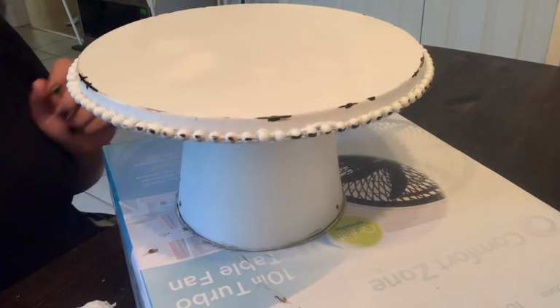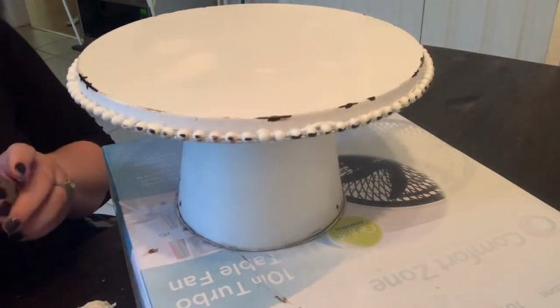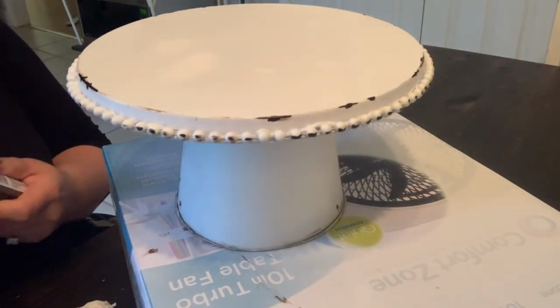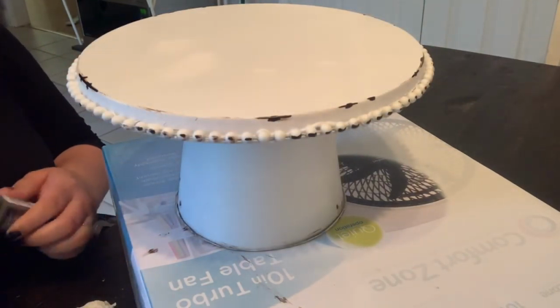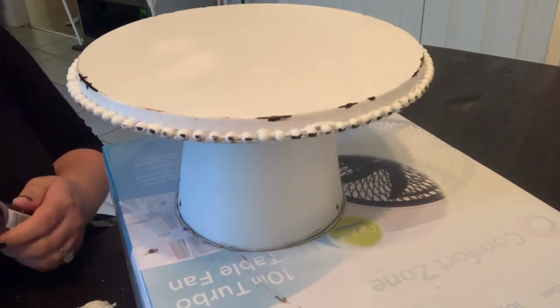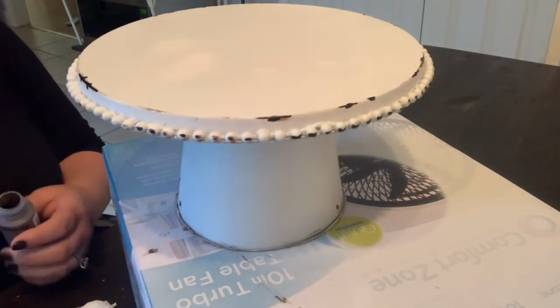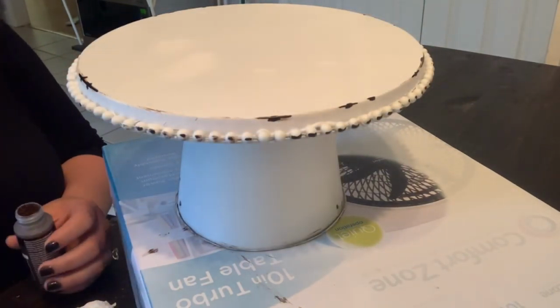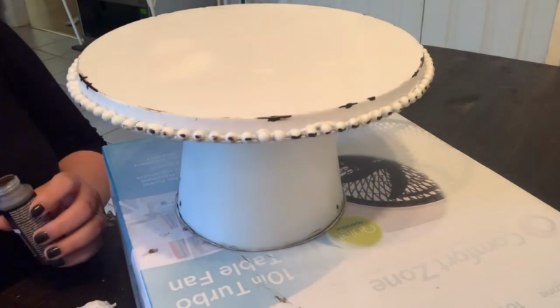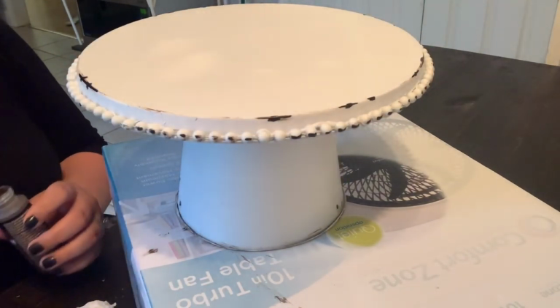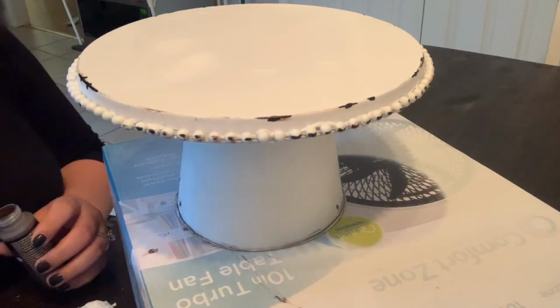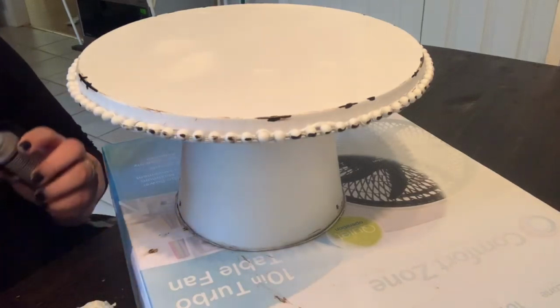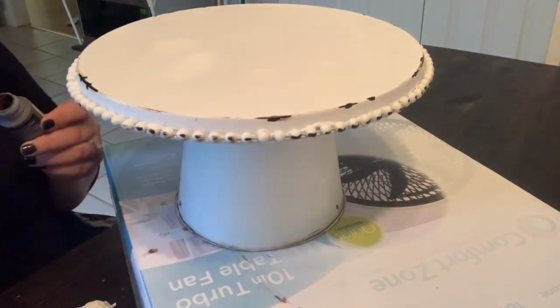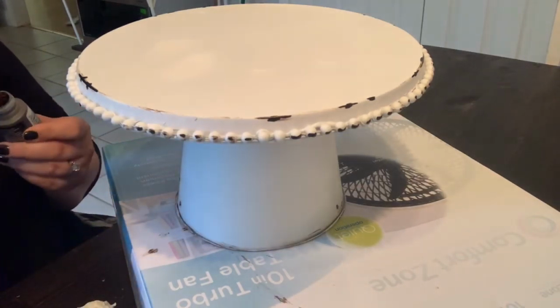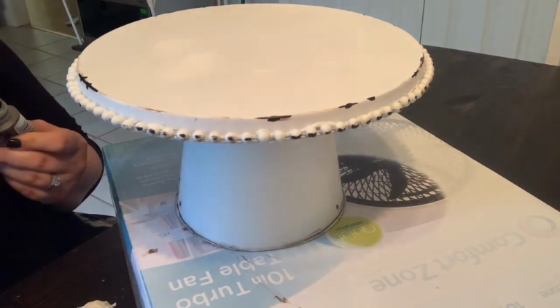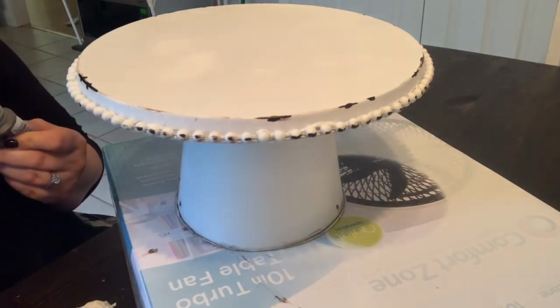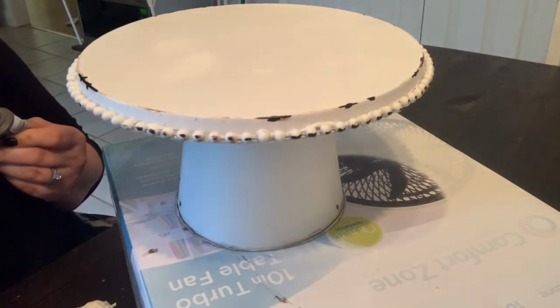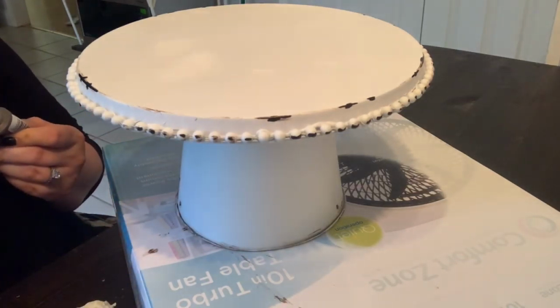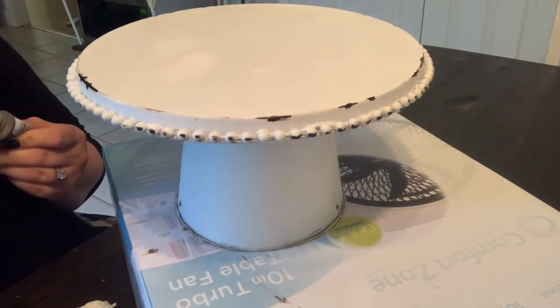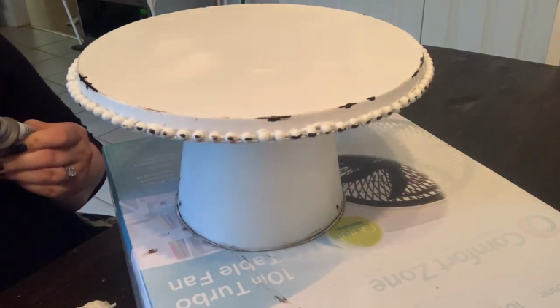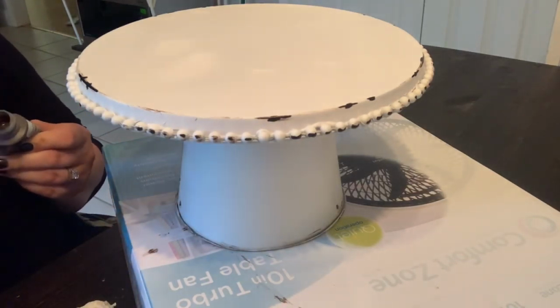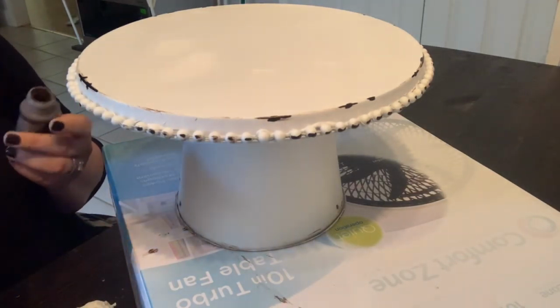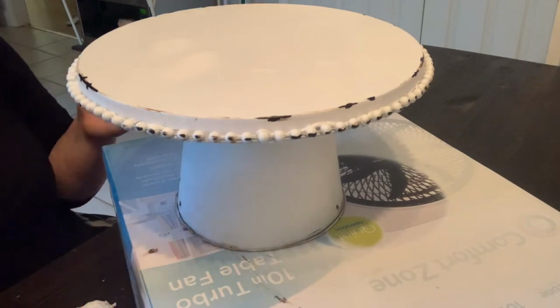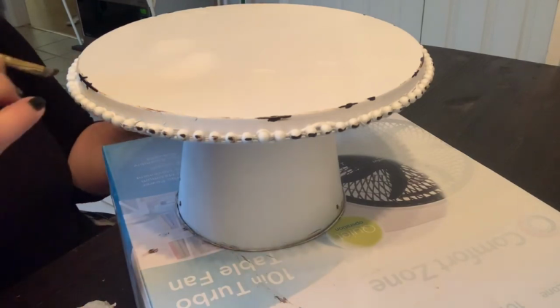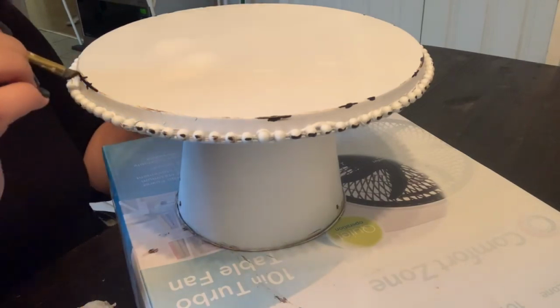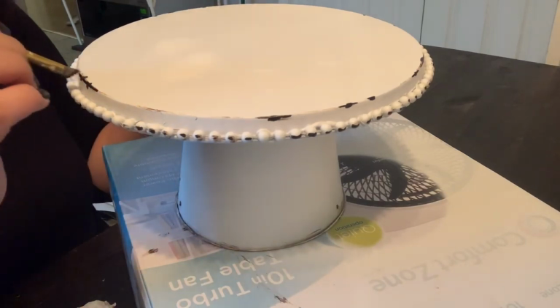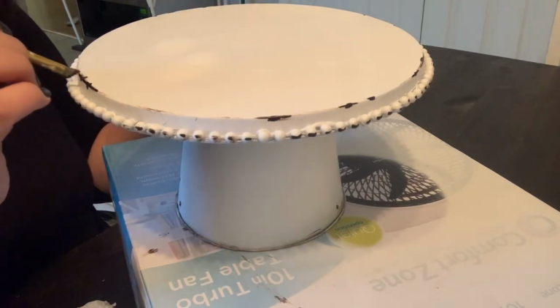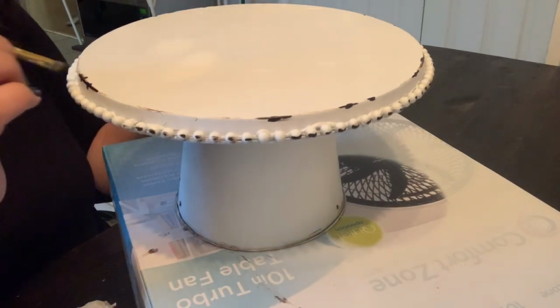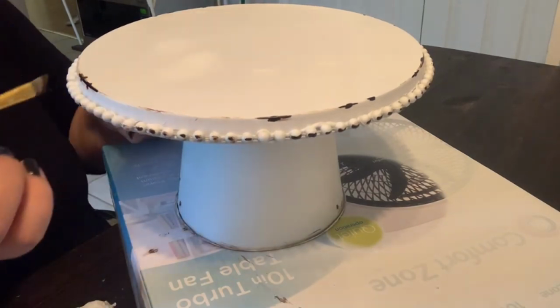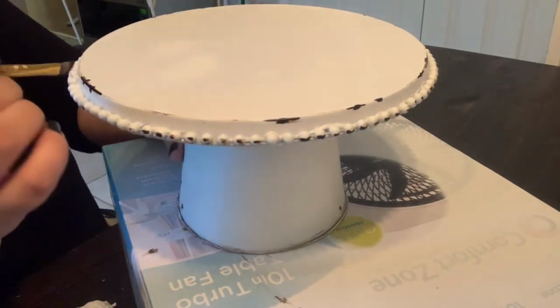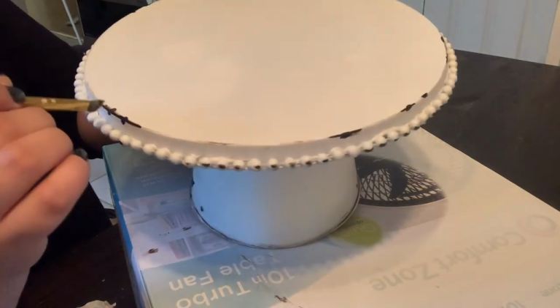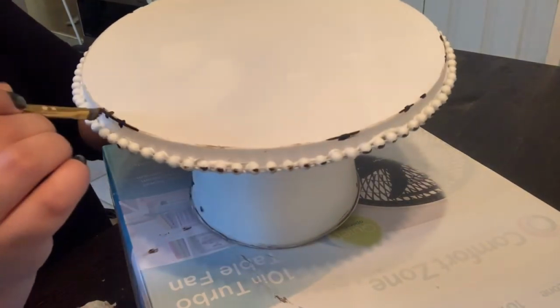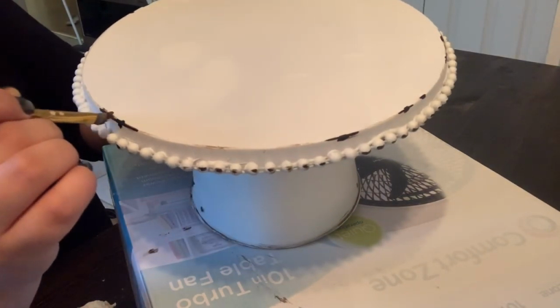Now we're just going to go back over the marks that were made with the brown brush and do a little bit of stippling — that's again just dry brushing and just barely marking over the black marks that were made.